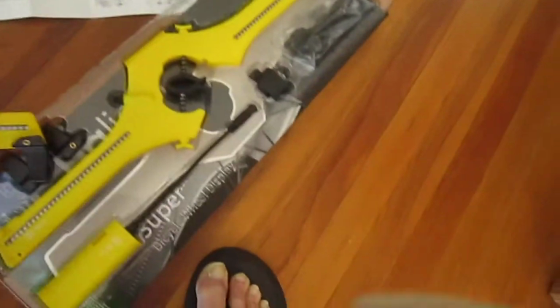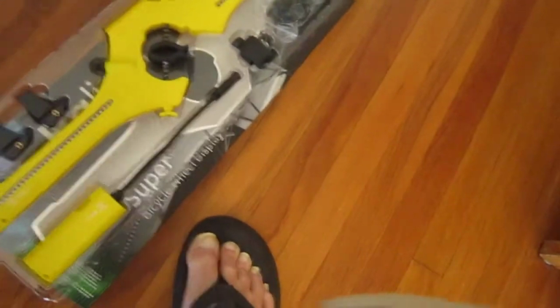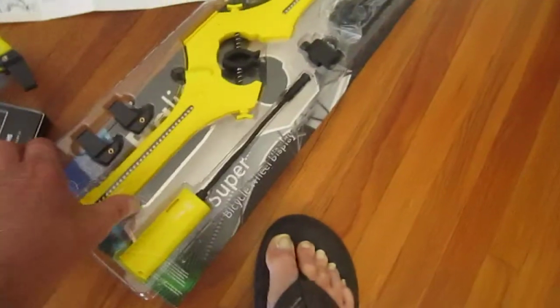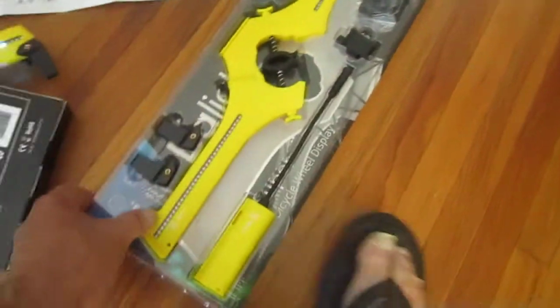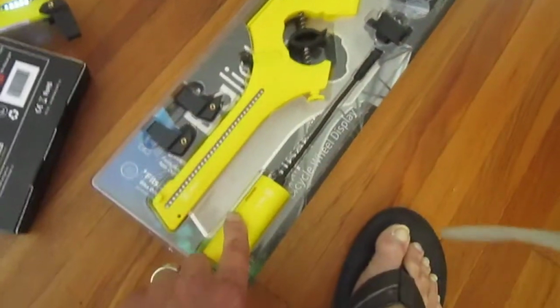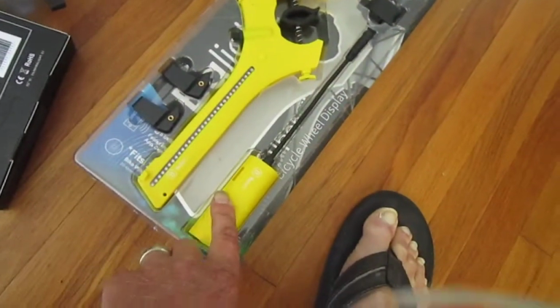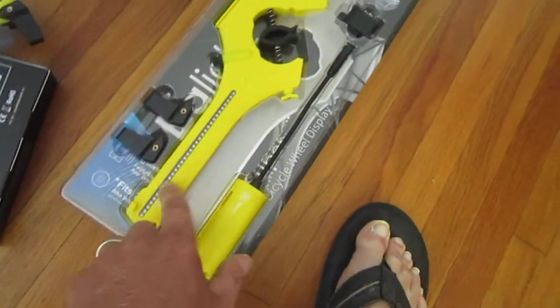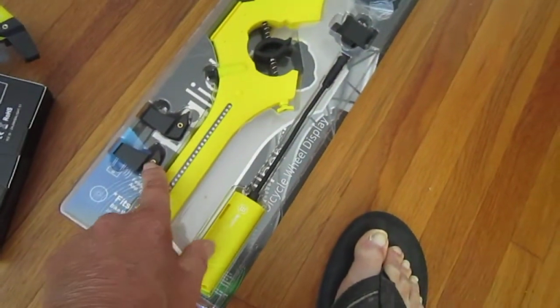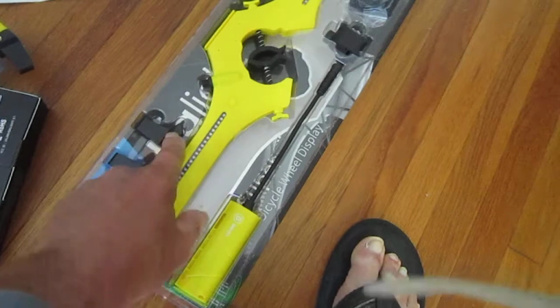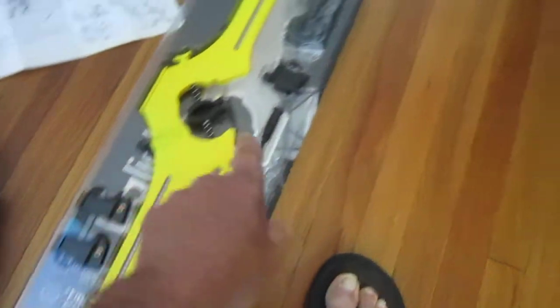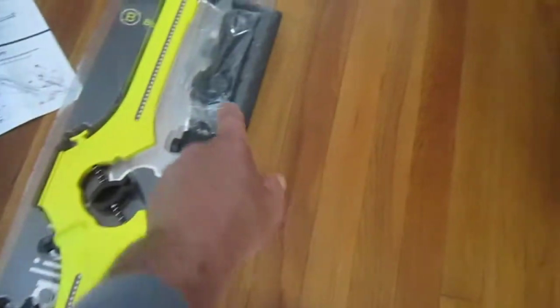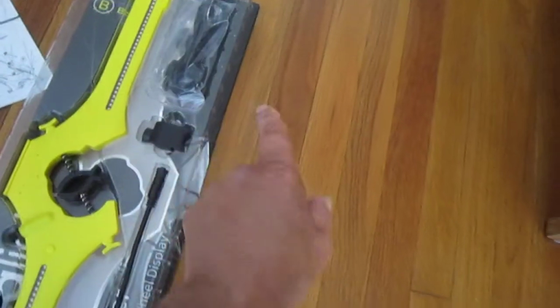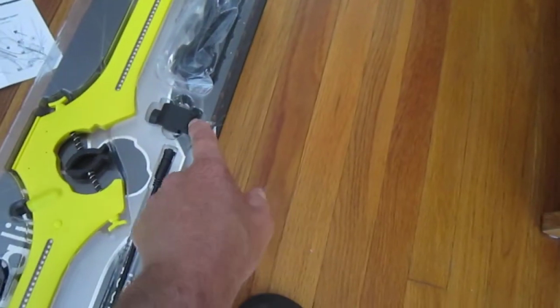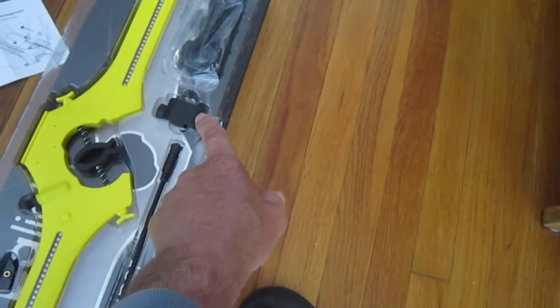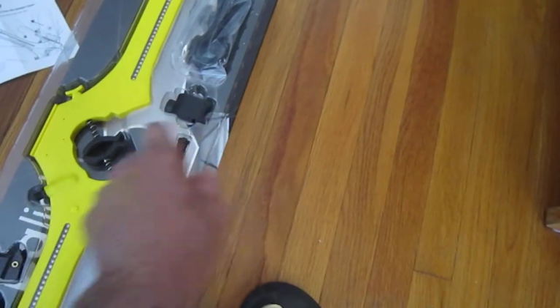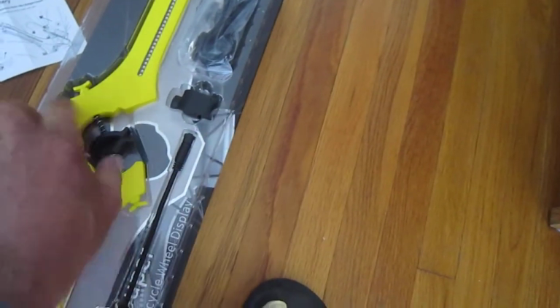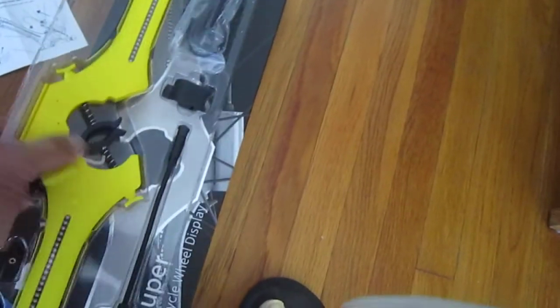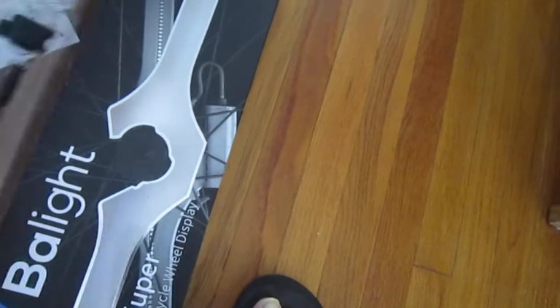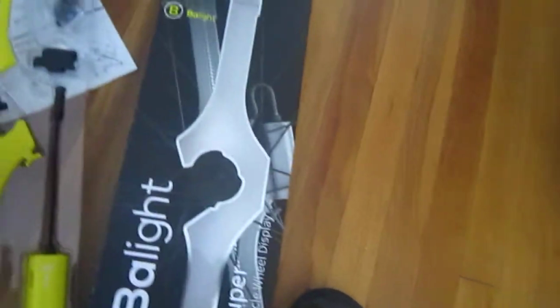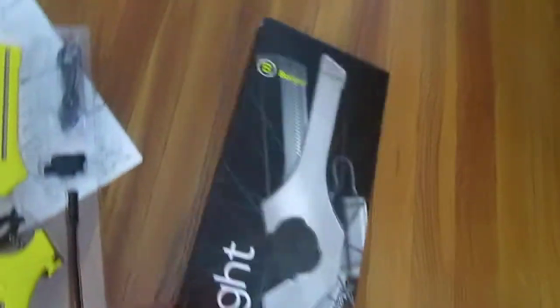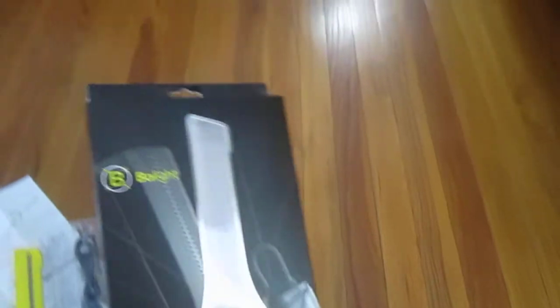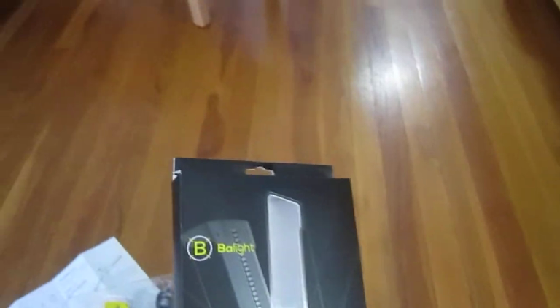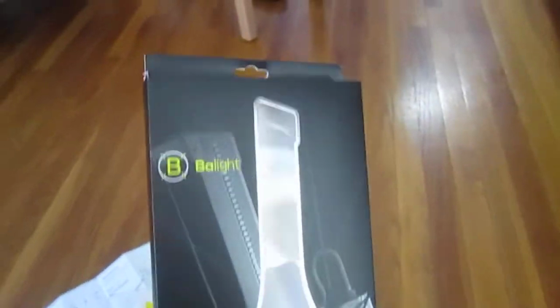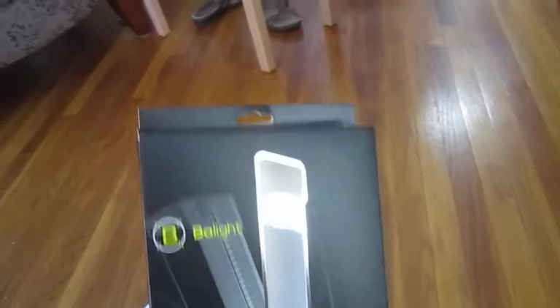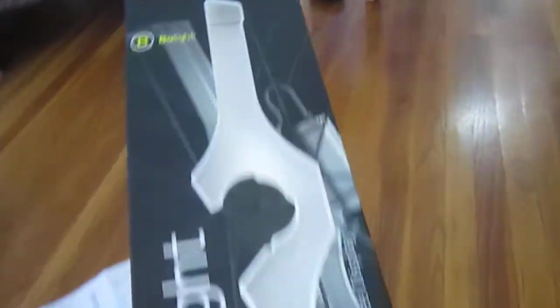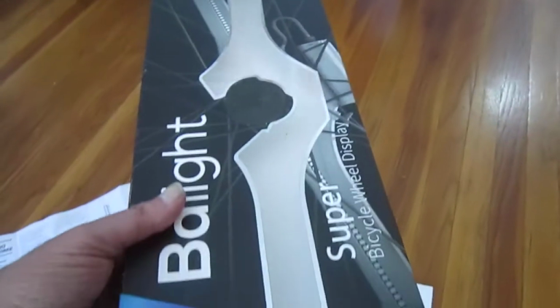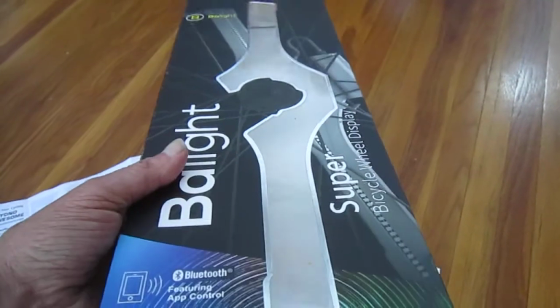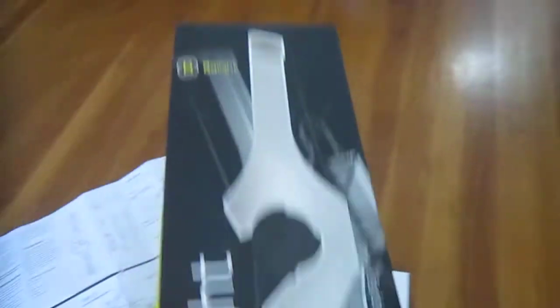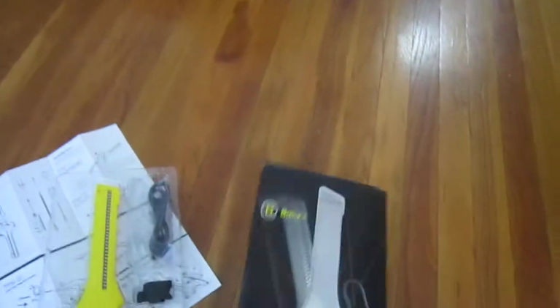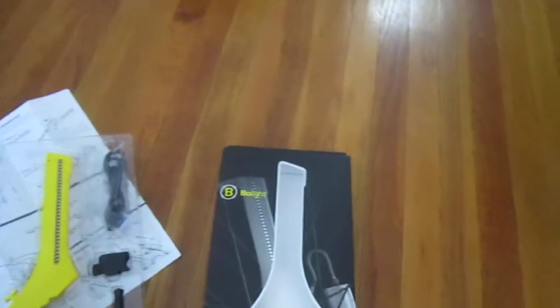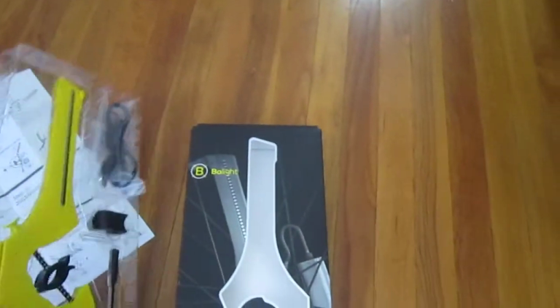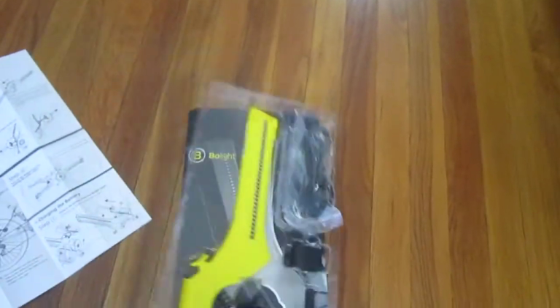This is the way they come packaged — real nice. You can see the battery, the extra clips, the charge cord, the magnetic deal. It's designed to be in a bike shop, so it's set up real nice. That's the way they come.